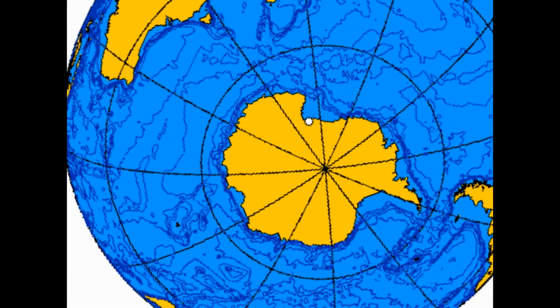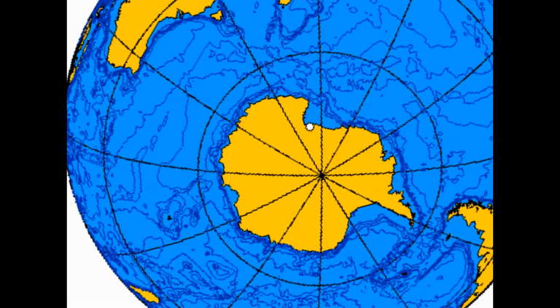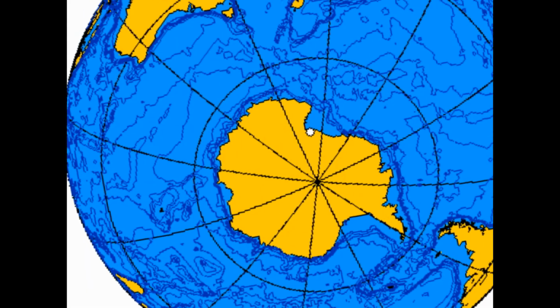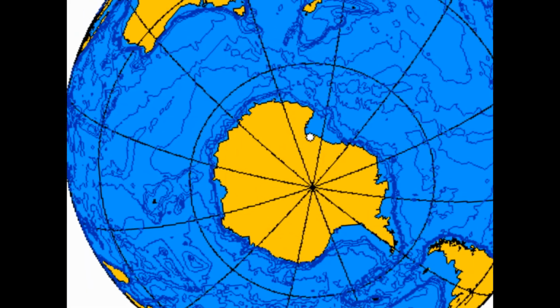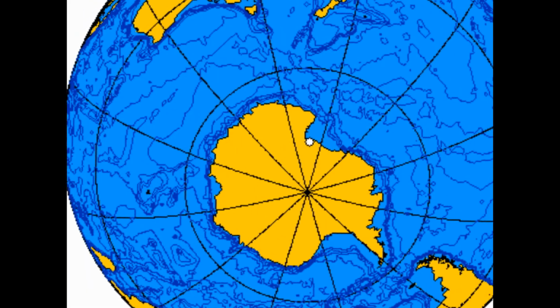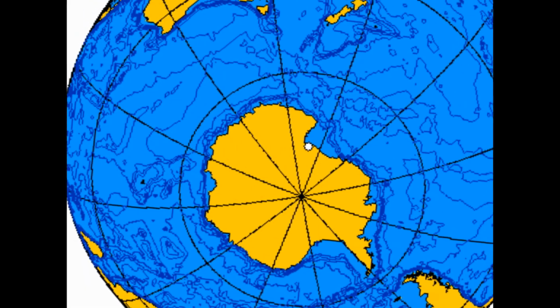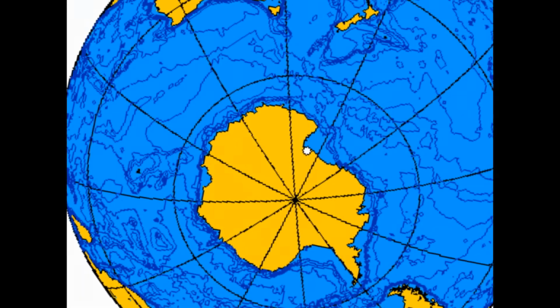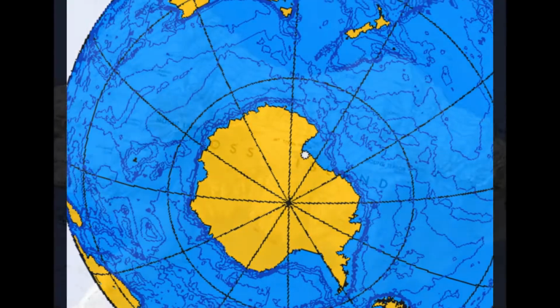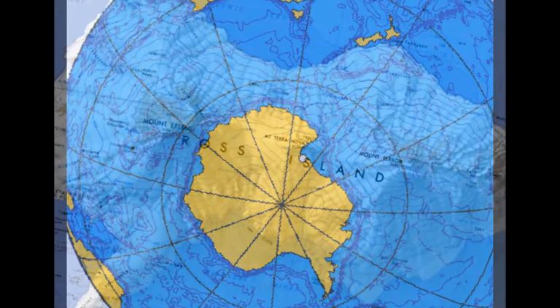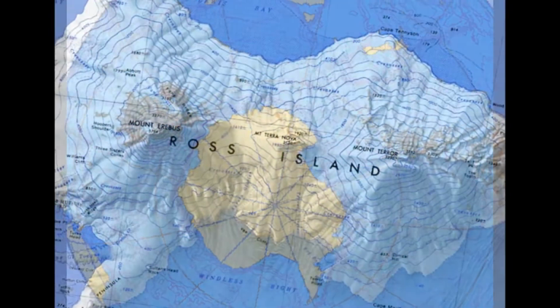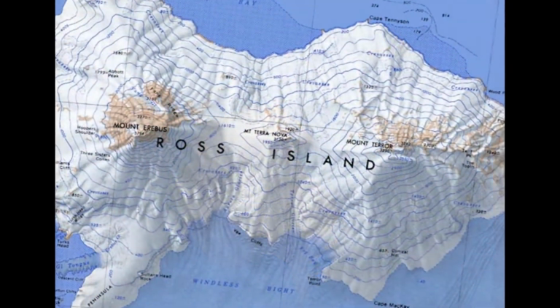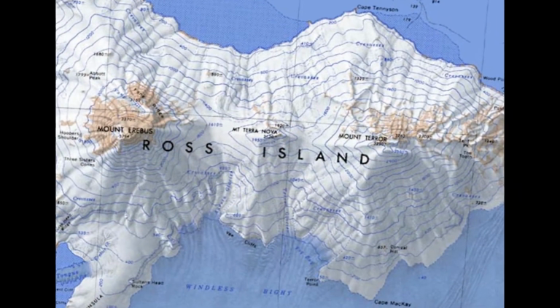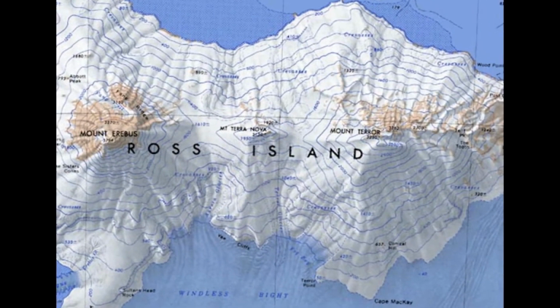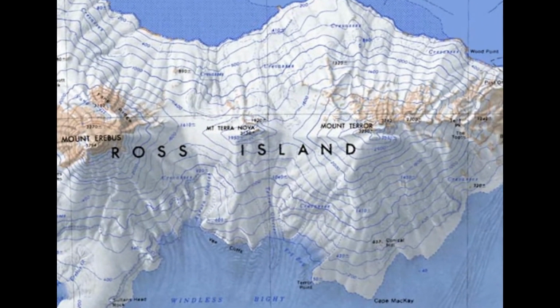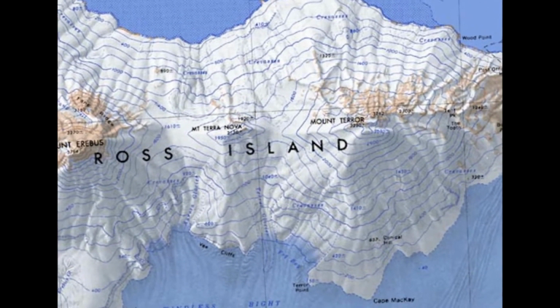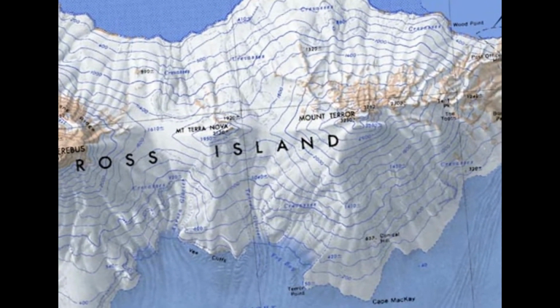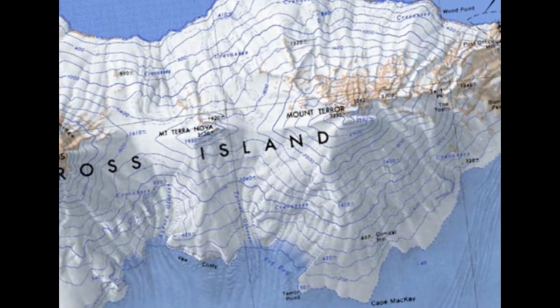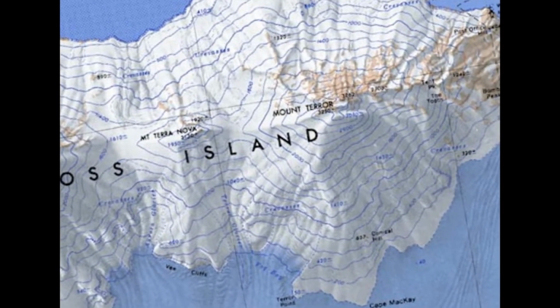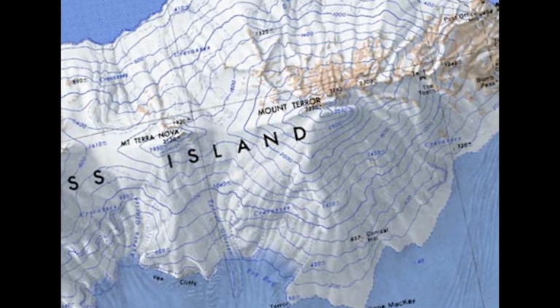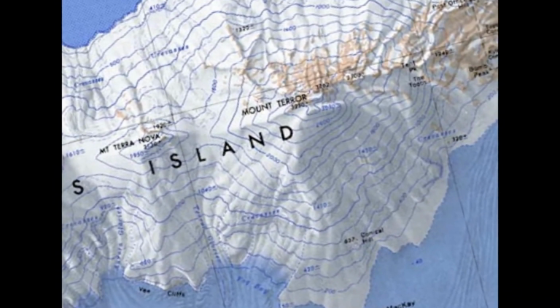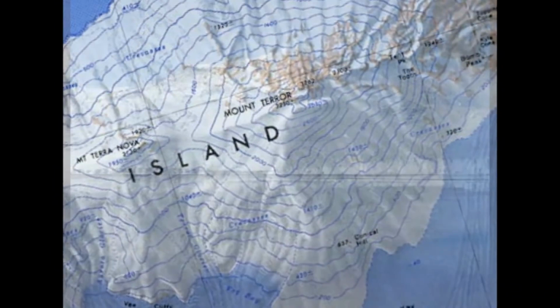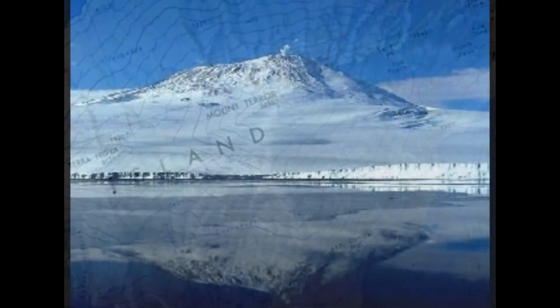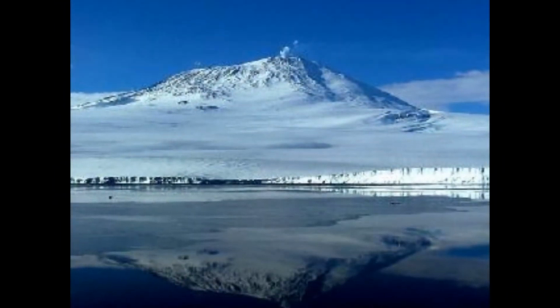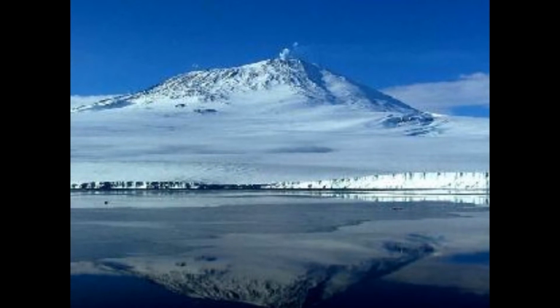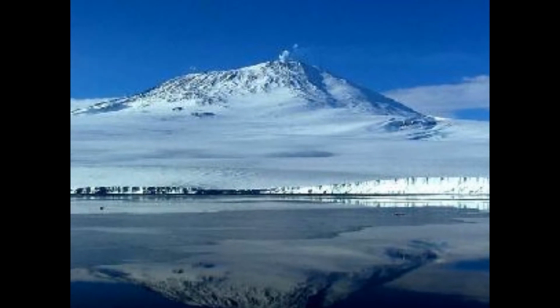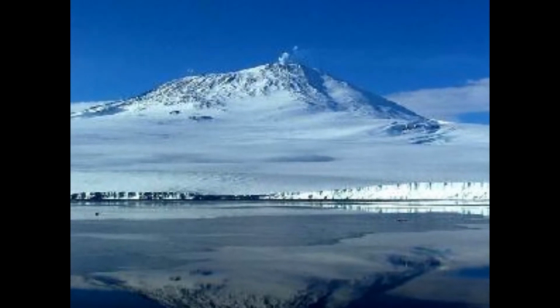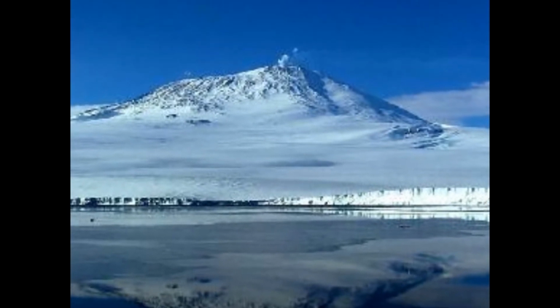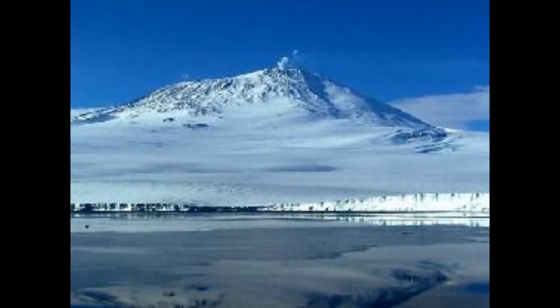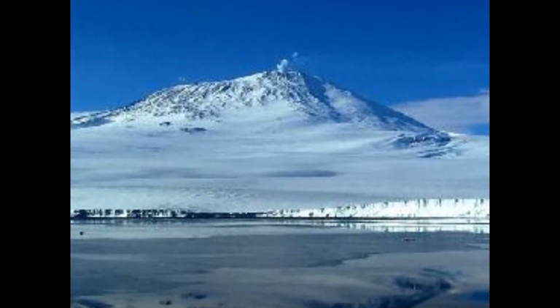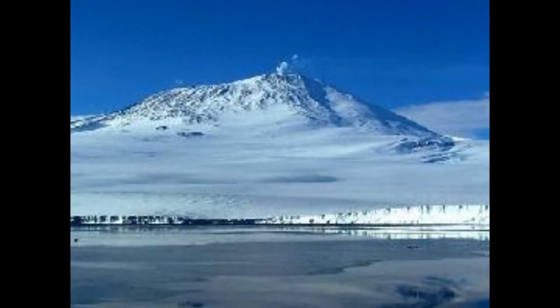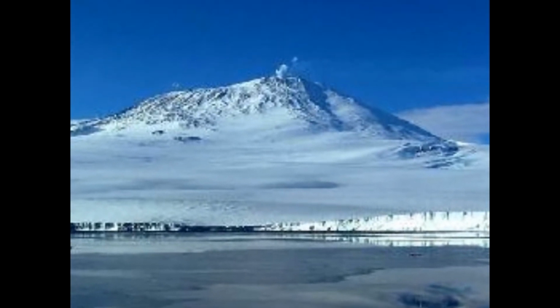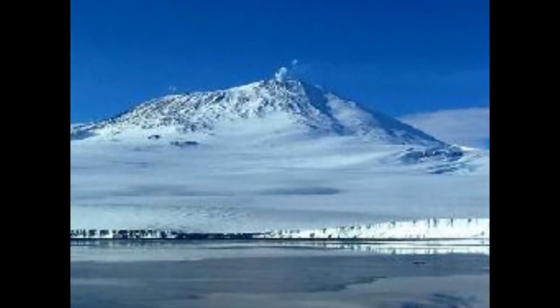Global warming is a growing world concern. Researchers are gathering data off the coast of Ross Island in Antarctica, near a dormant volcano, Mount Terror, in an area called Fog Bay.